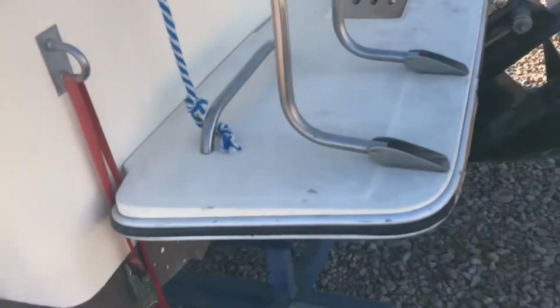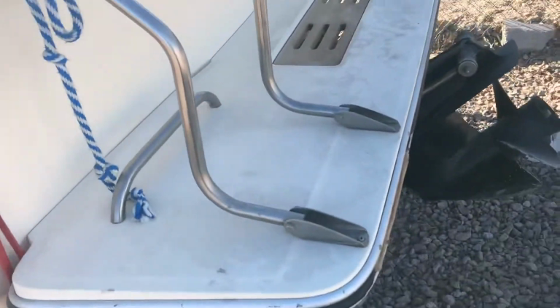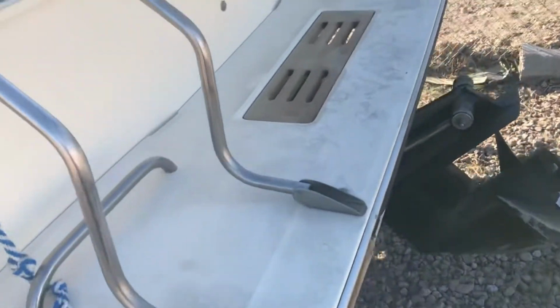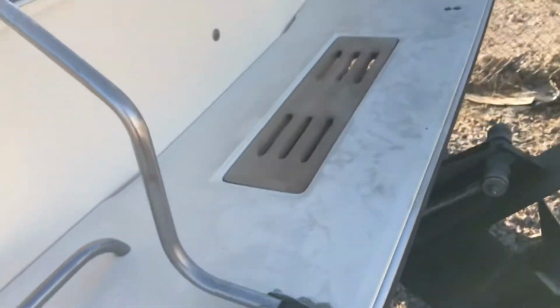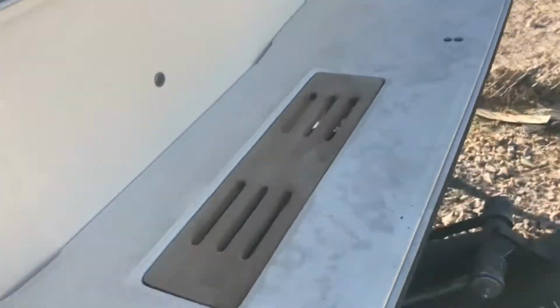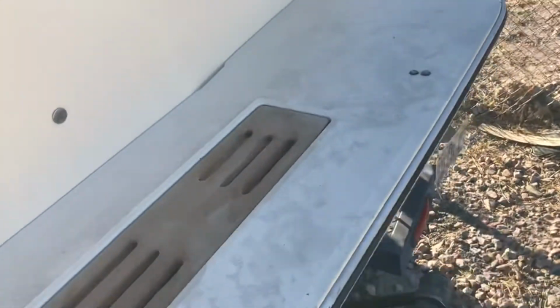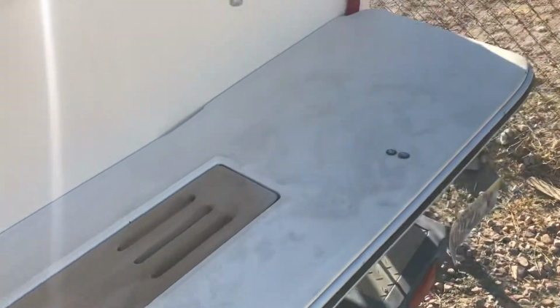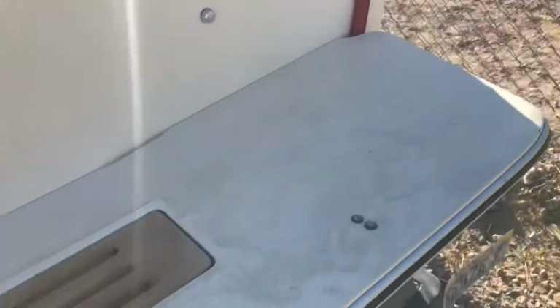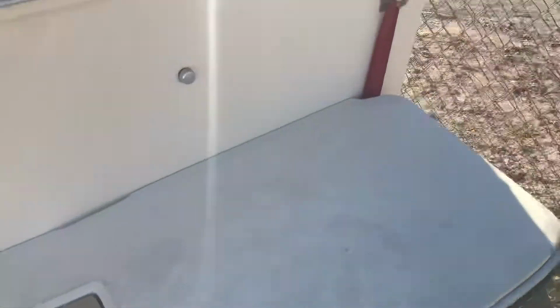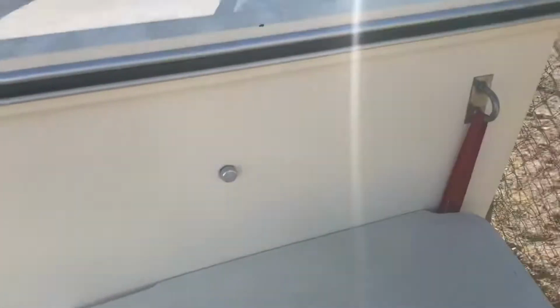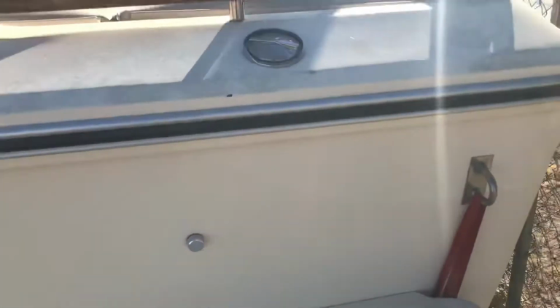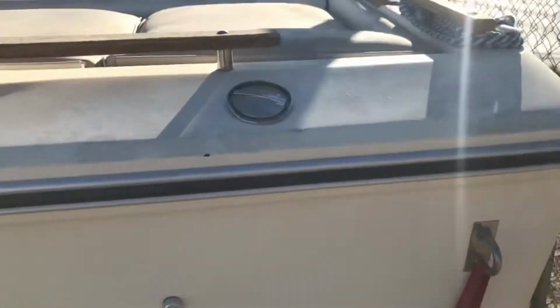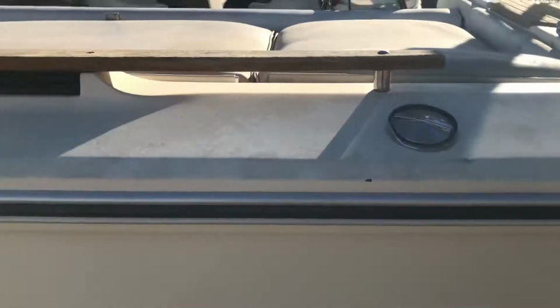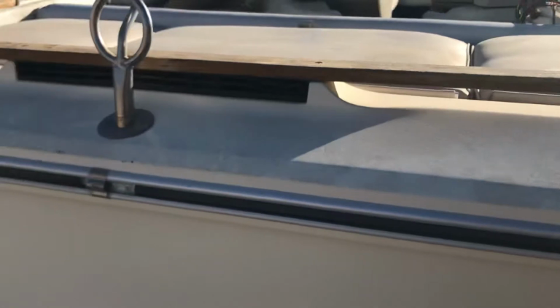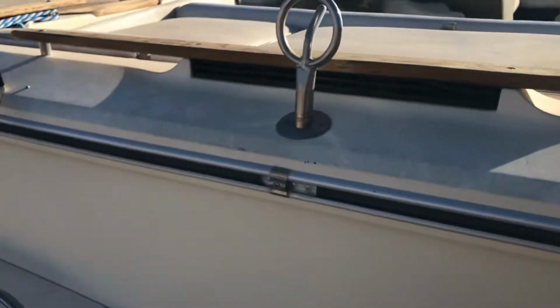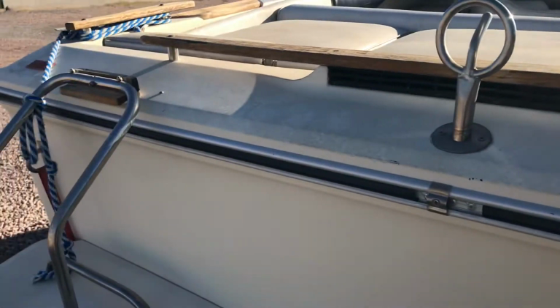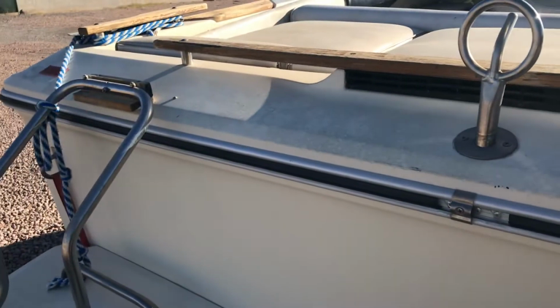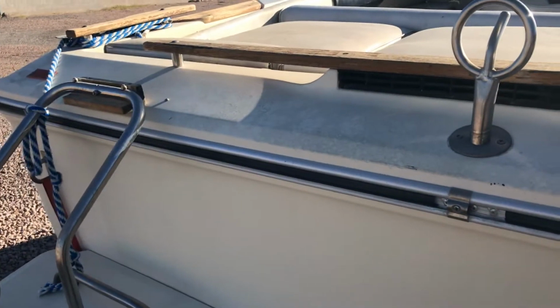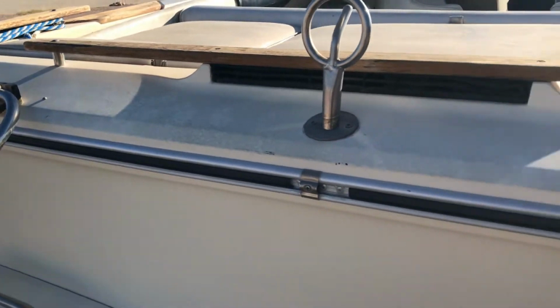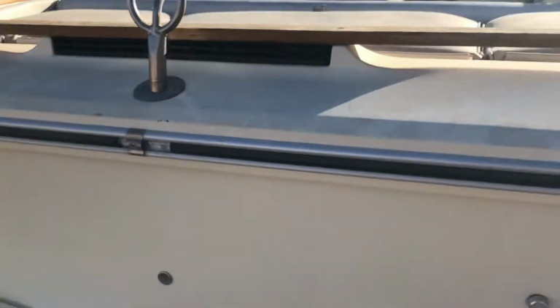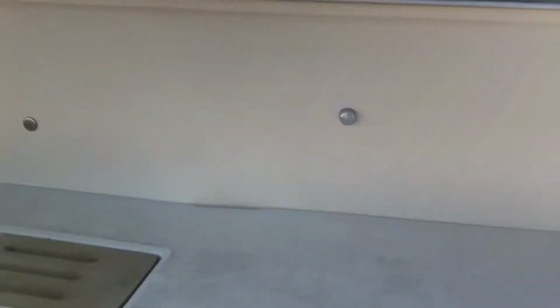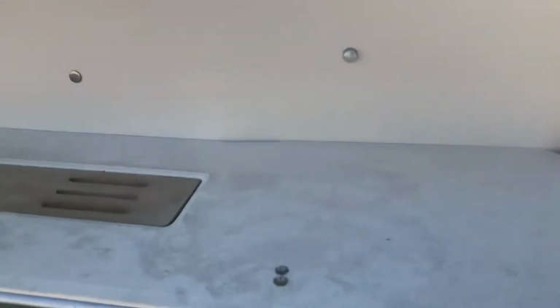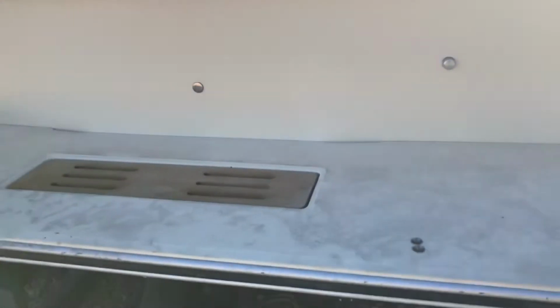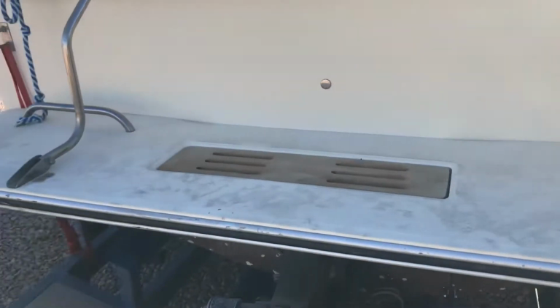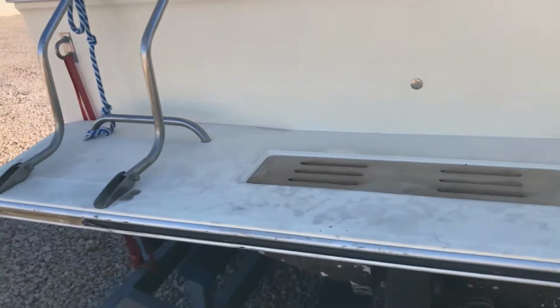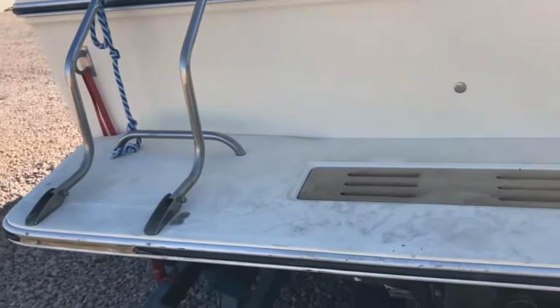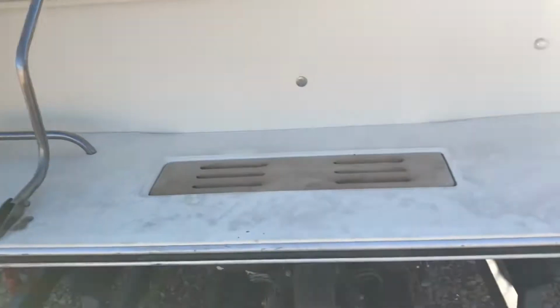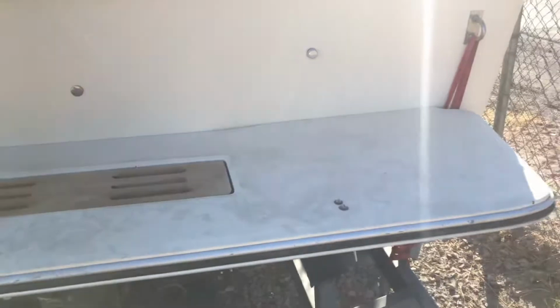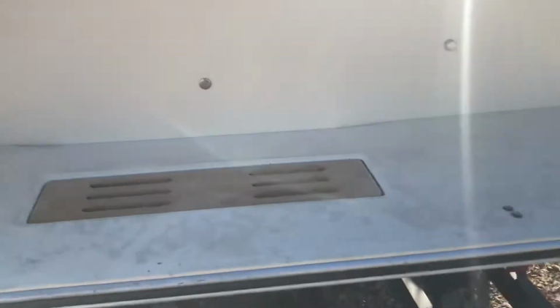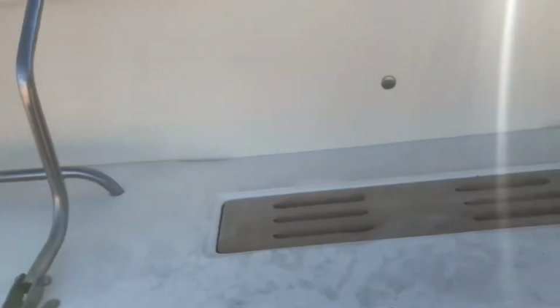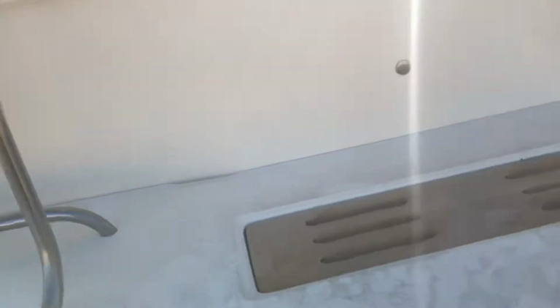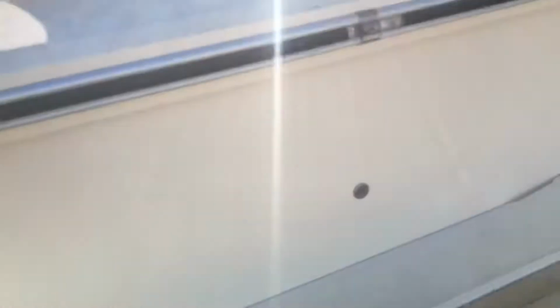Probably the worst of it is some cracking on the material above the steering wheel and things like that. But this boat has got one of those cool little ramps off the back.